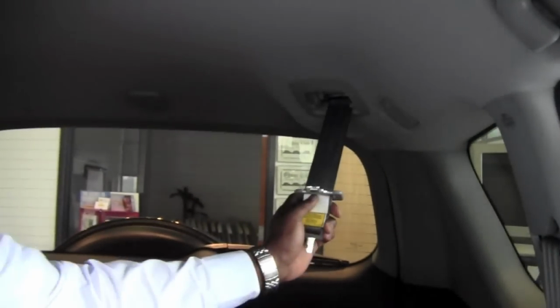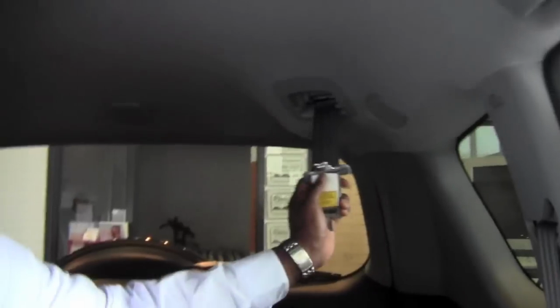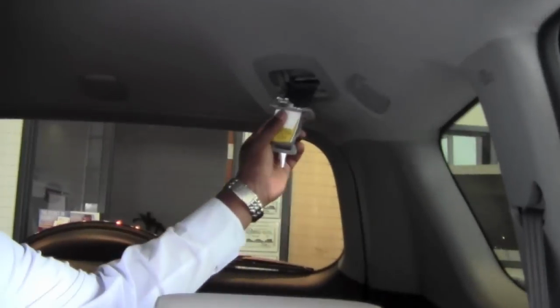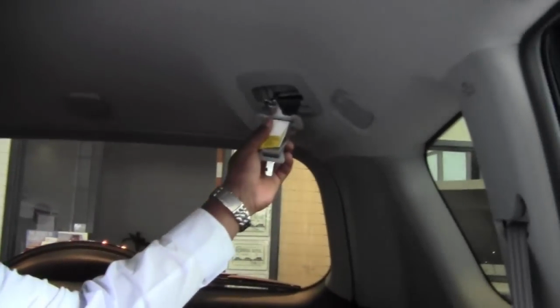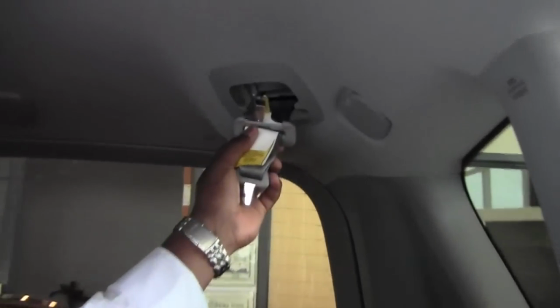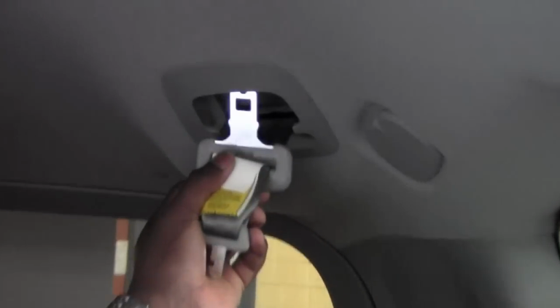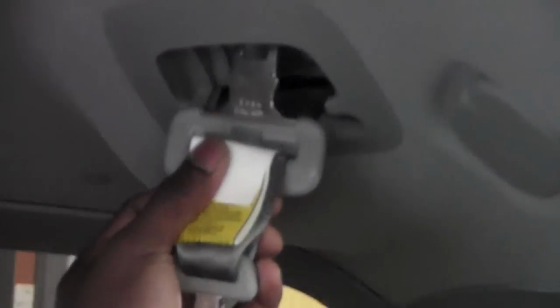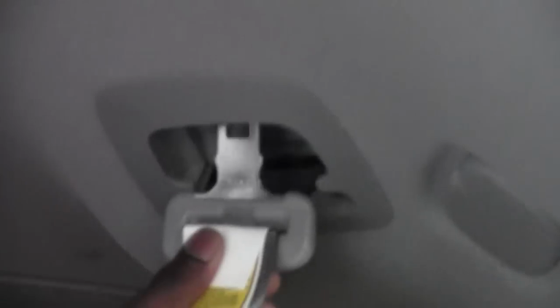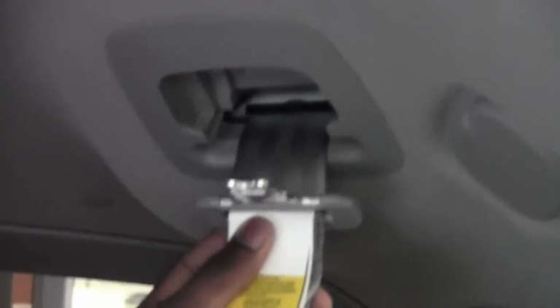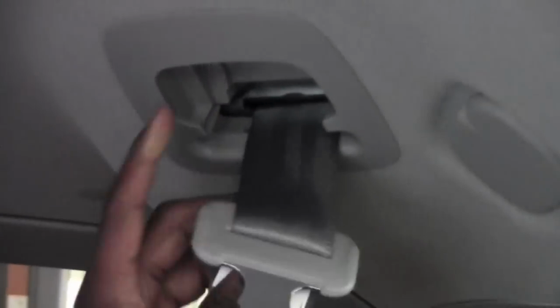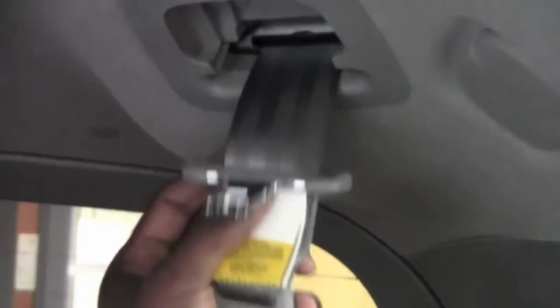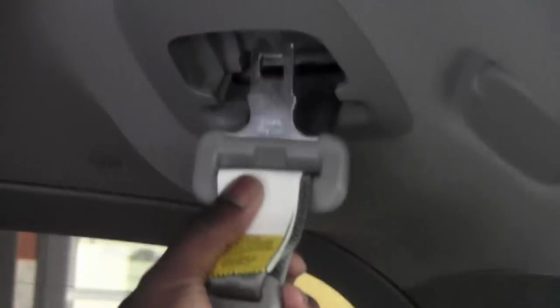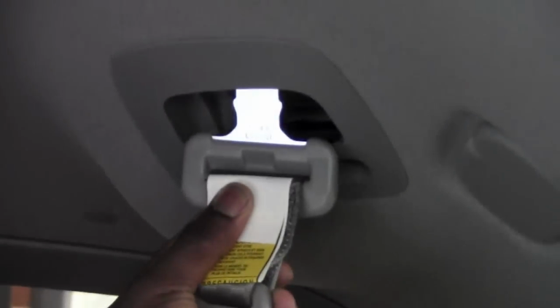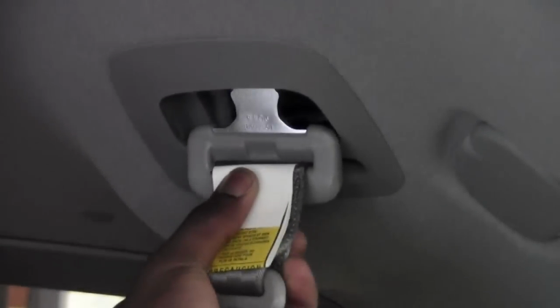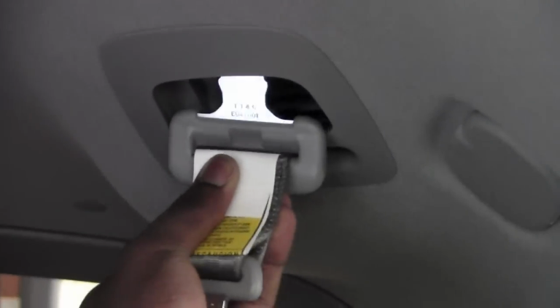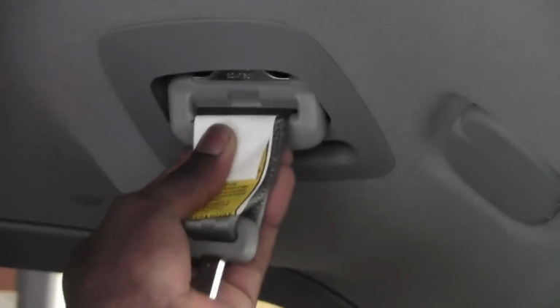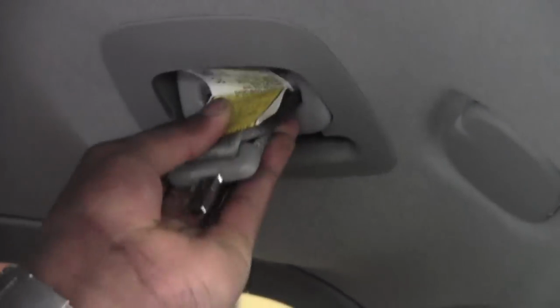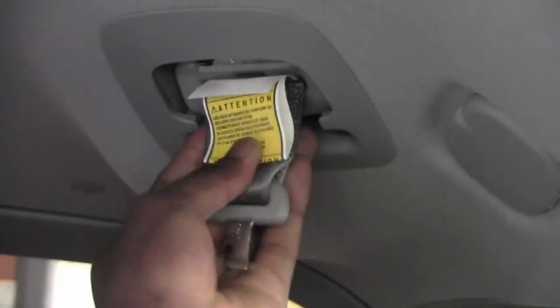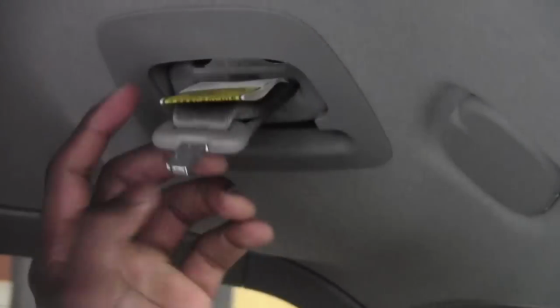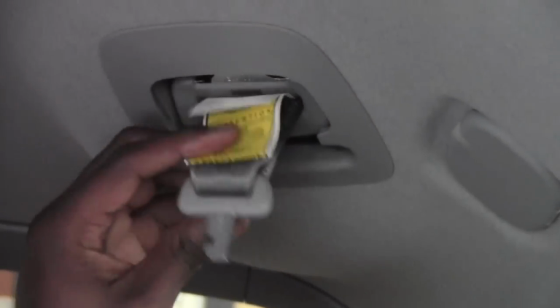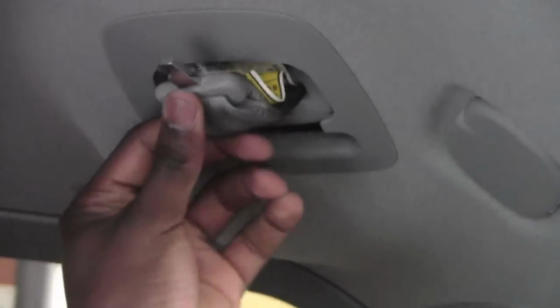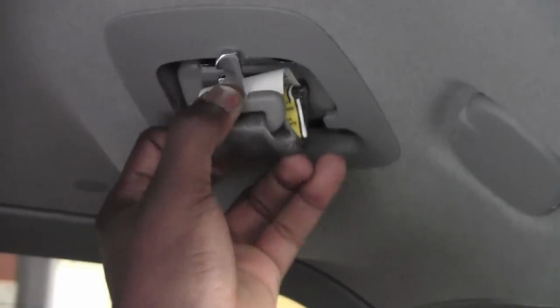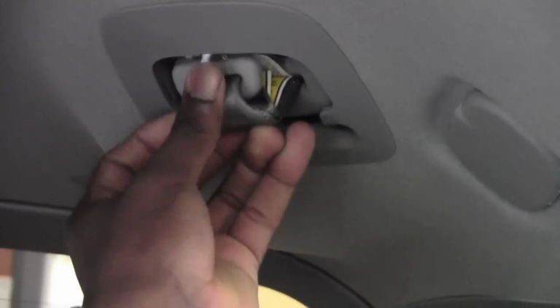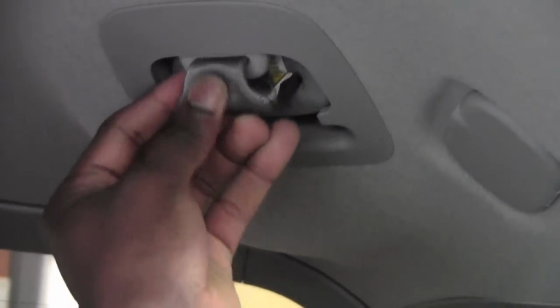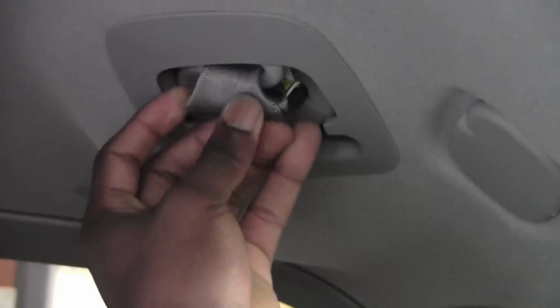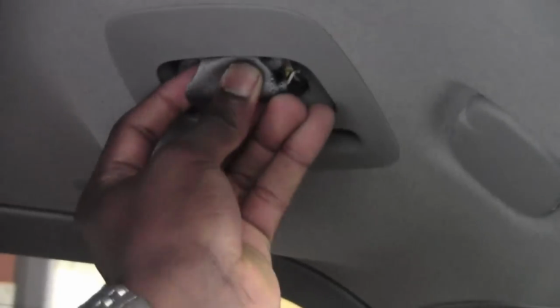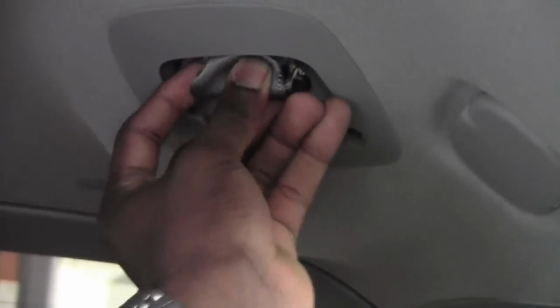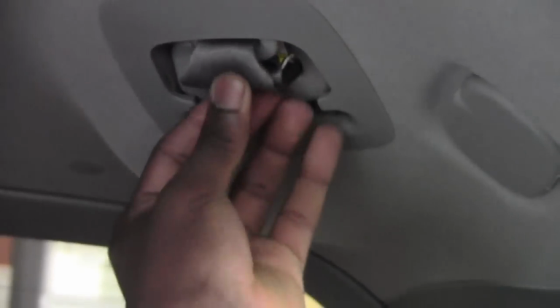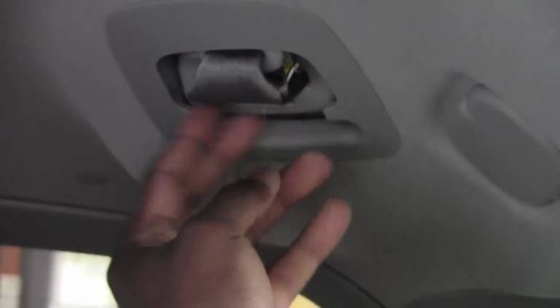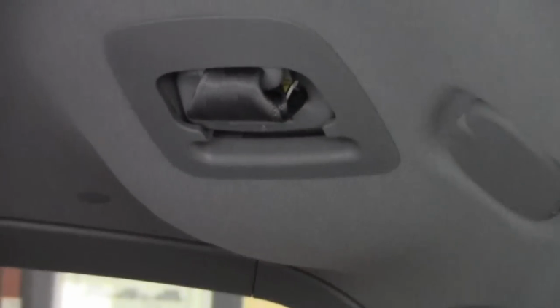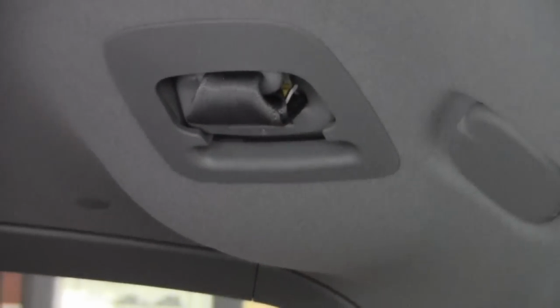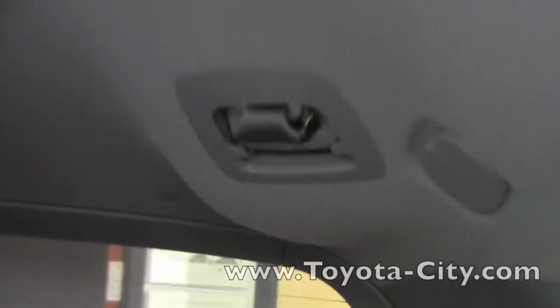Once I release it you can find that this can also be very nicely tucked away inside this opening. I'll slide in the big one first and then the smaller one can follow. This way it's not going to rattle and it's just completely out of sight.